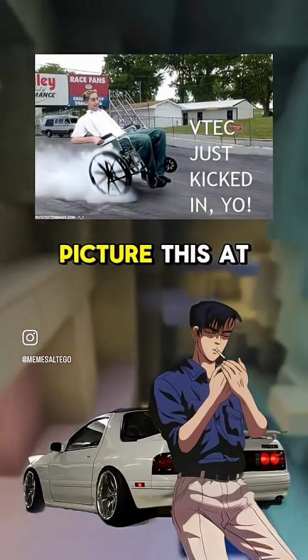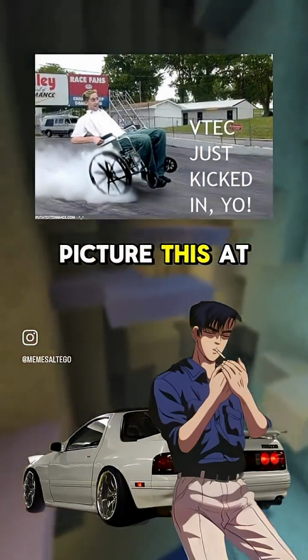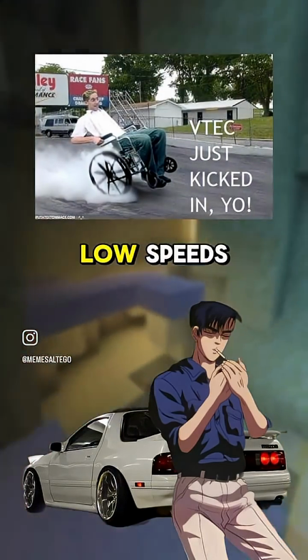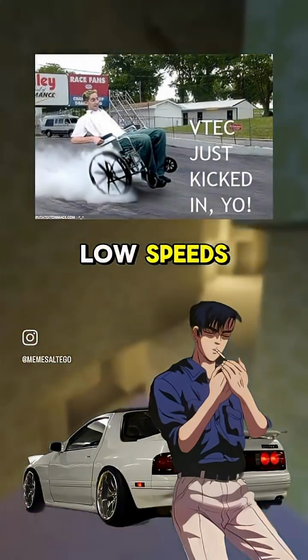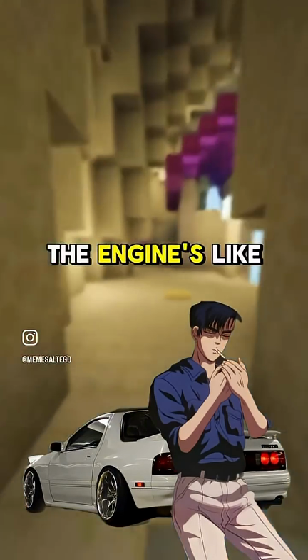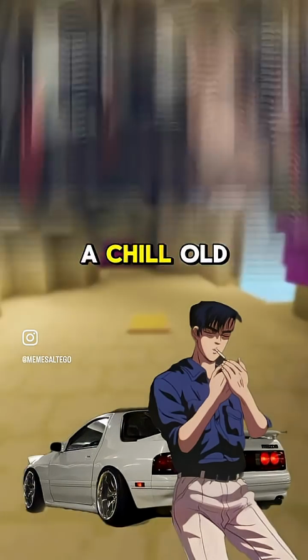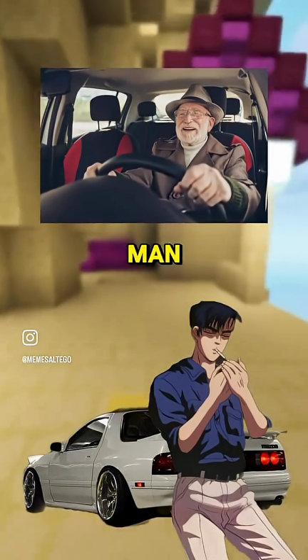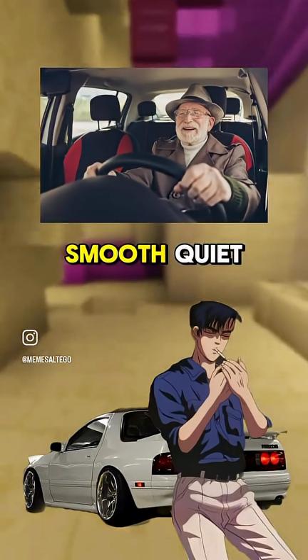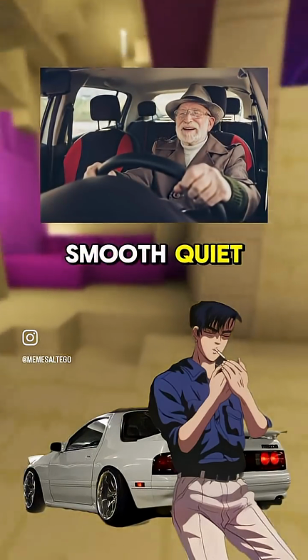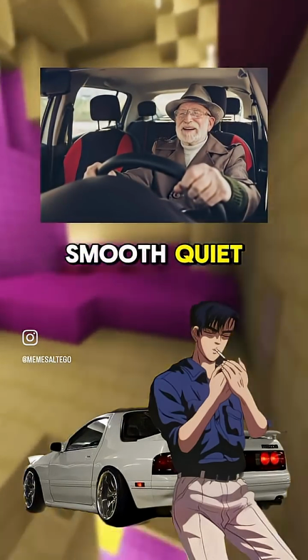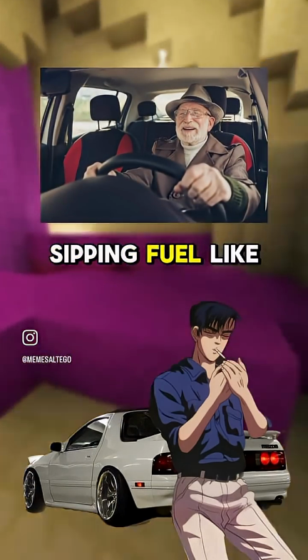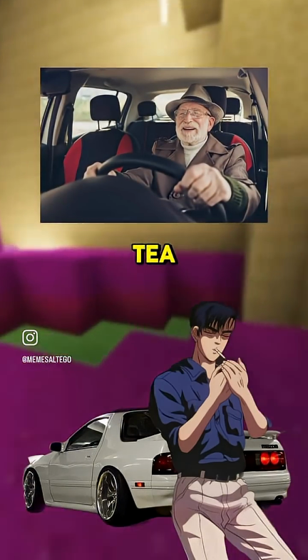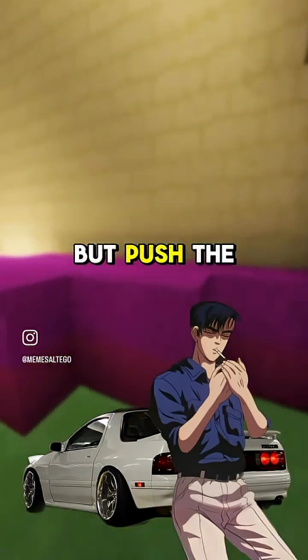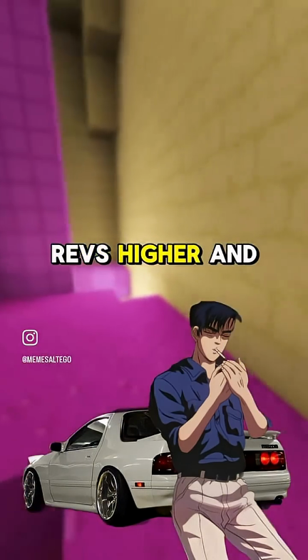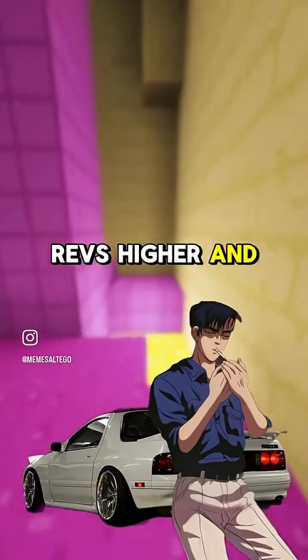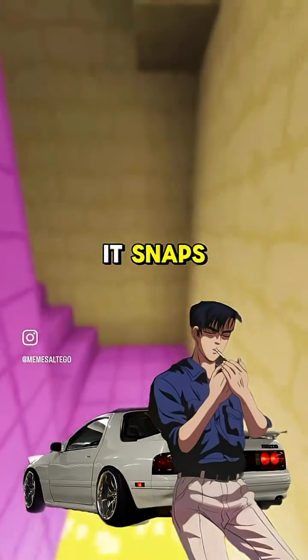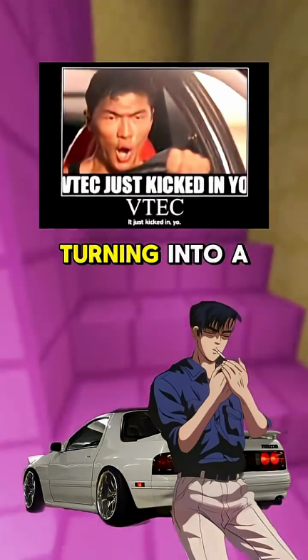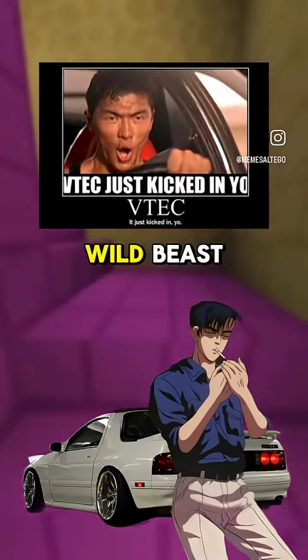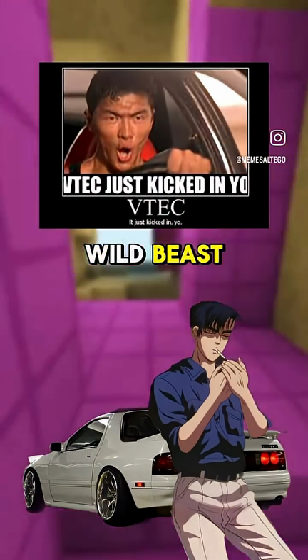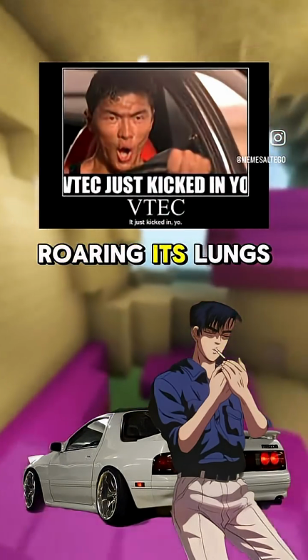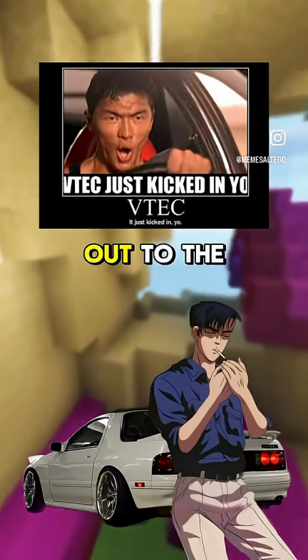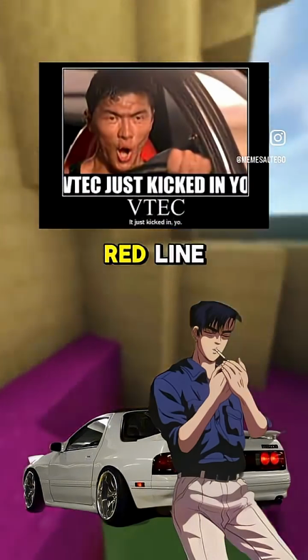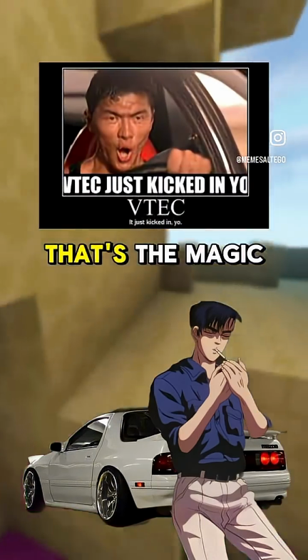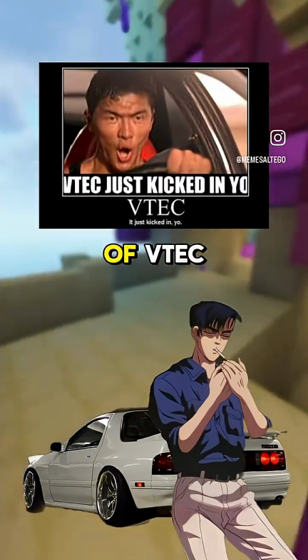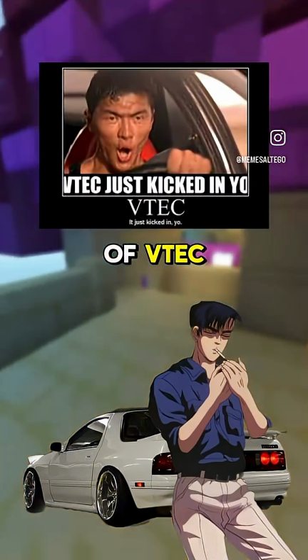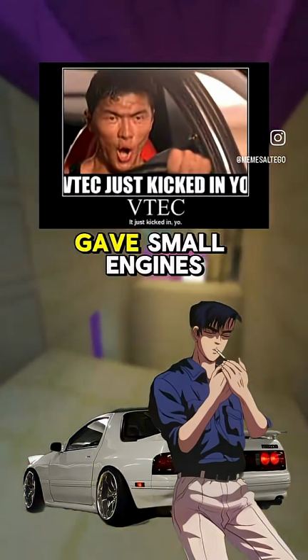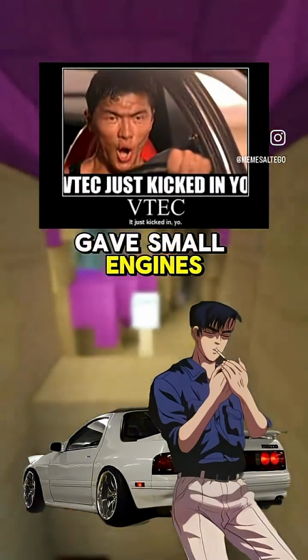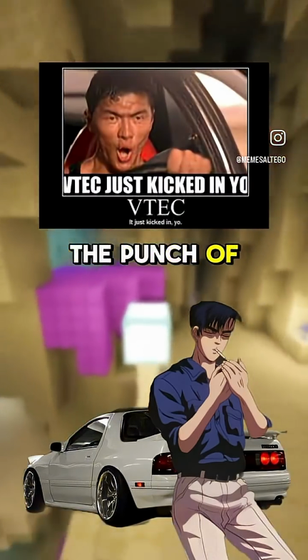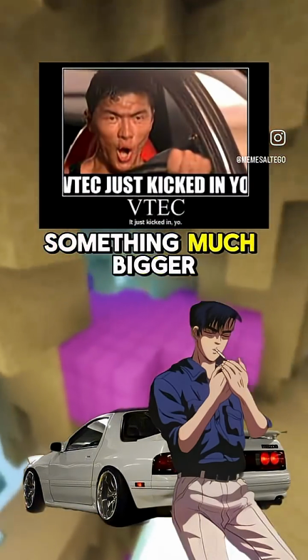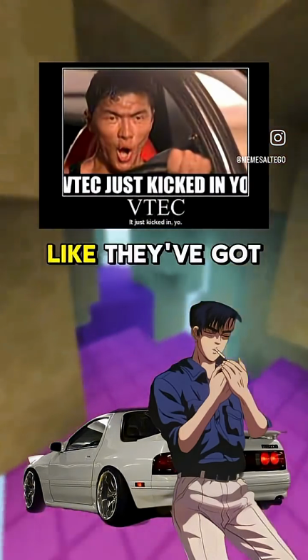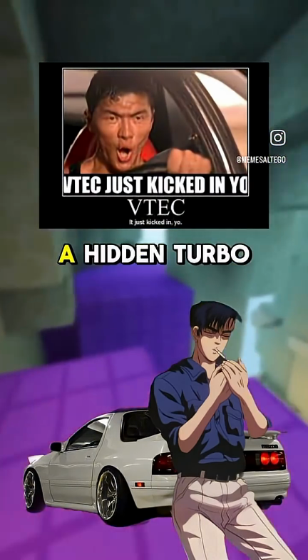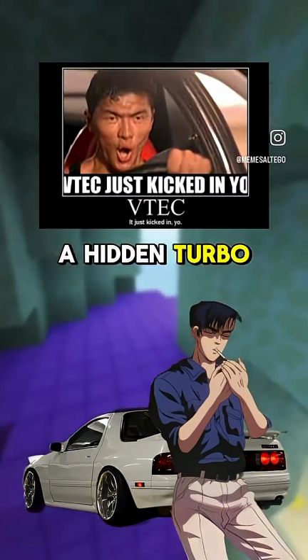Picture this. At low speeds, the engine's like a chill old man — smooth, quiet, sipping fuel like tea. But push the revs higher, and it snaps, turning into a wild beast, roaring its lungs out to the red line. That's the magic of VTEC. It gave small engines the punch of something much bigger, like they've got a hidden turbocharger.